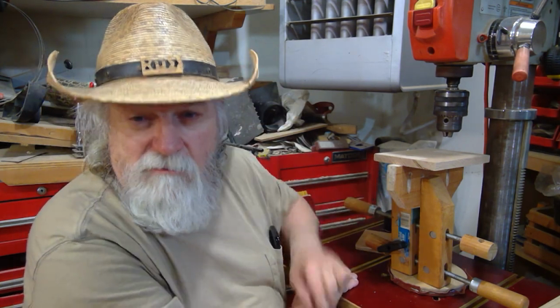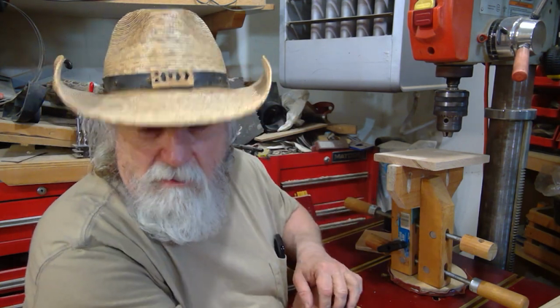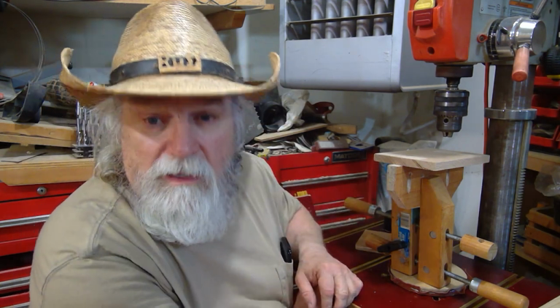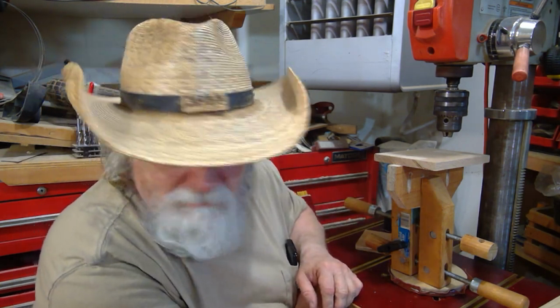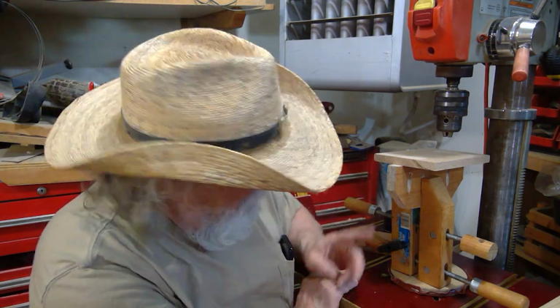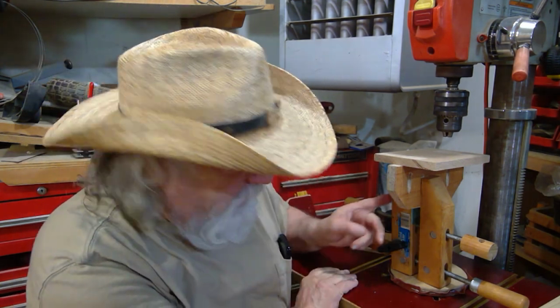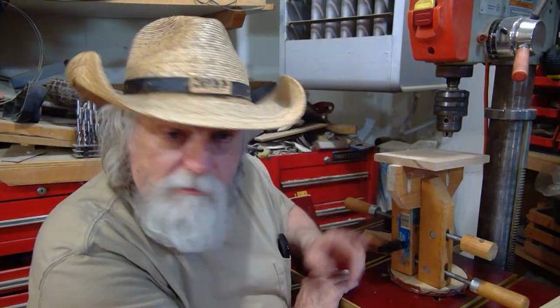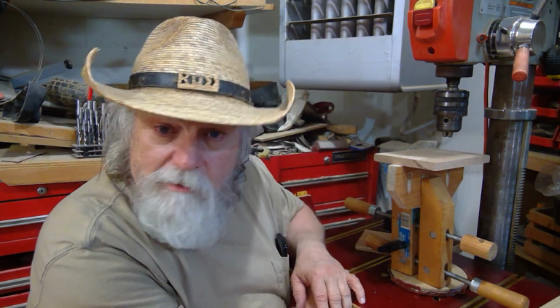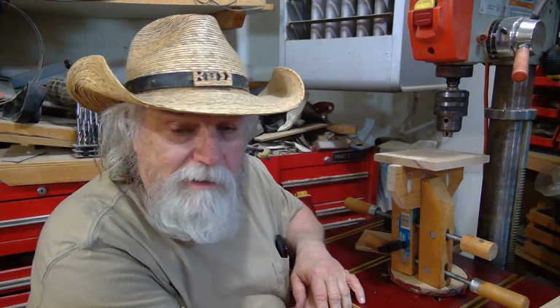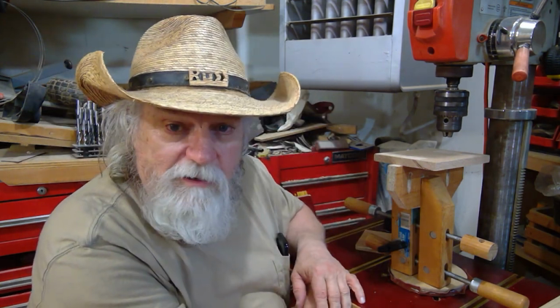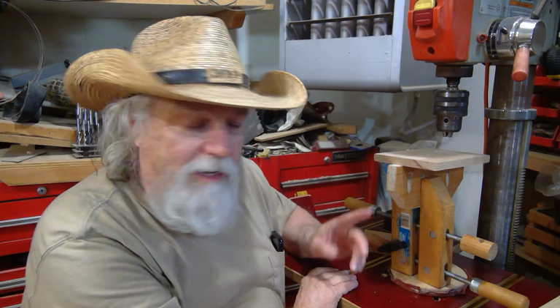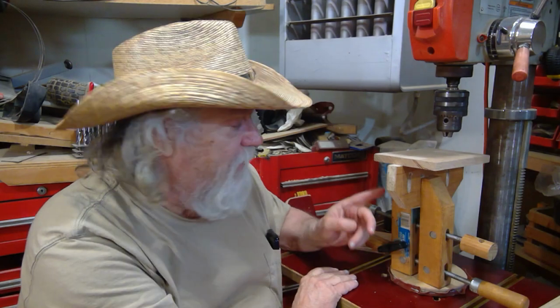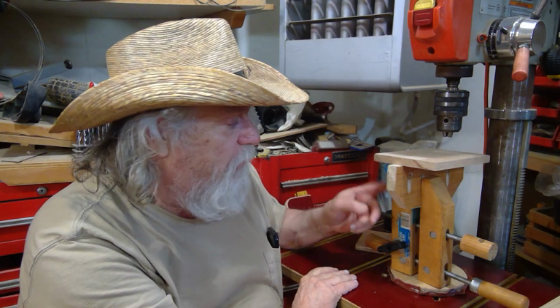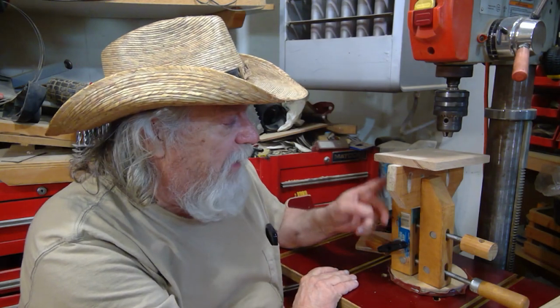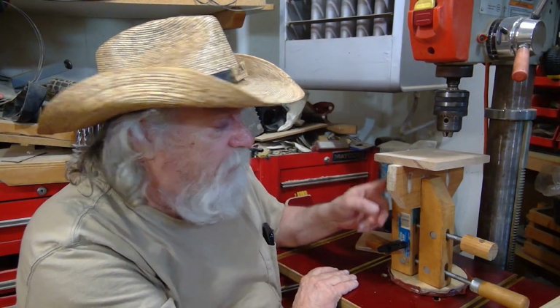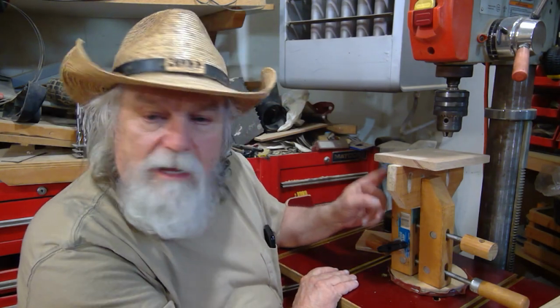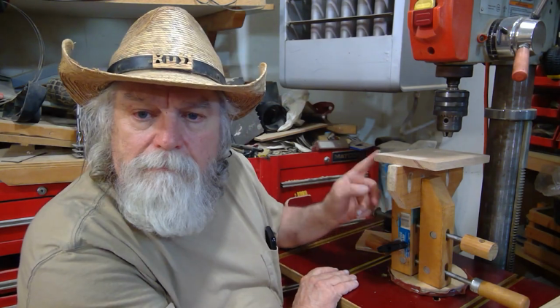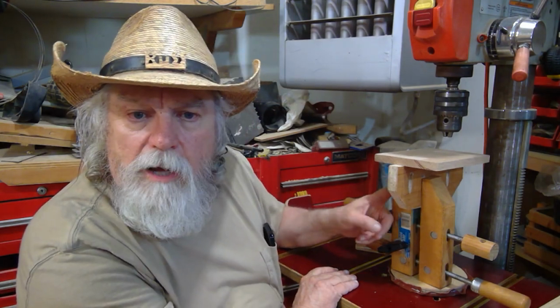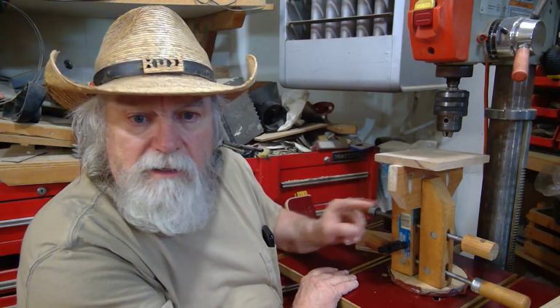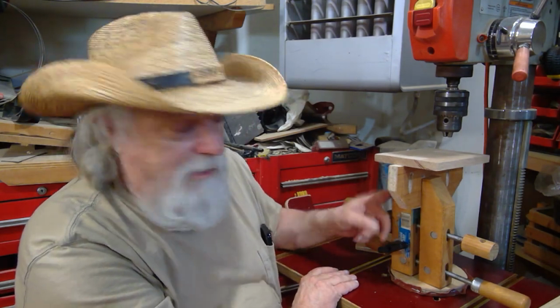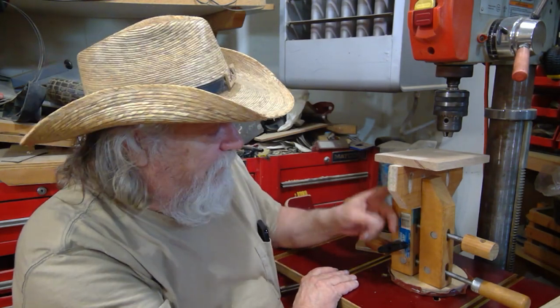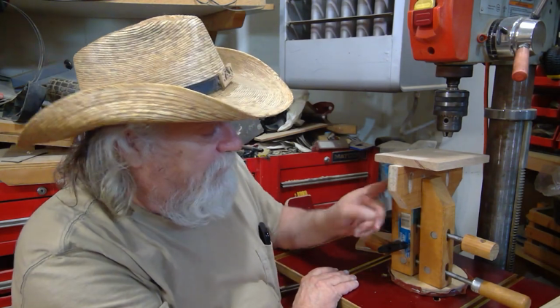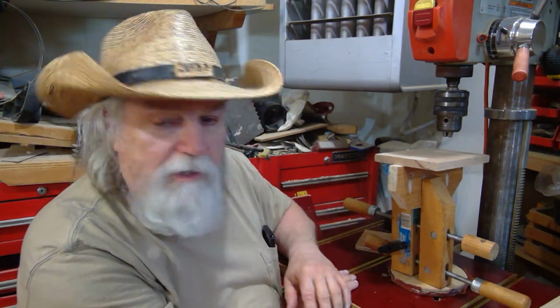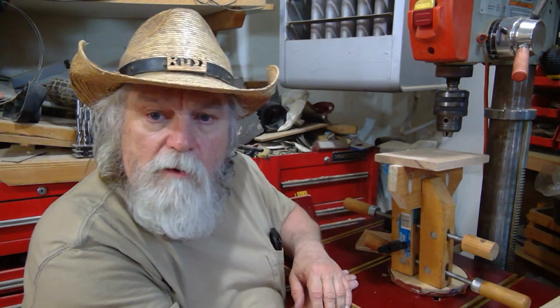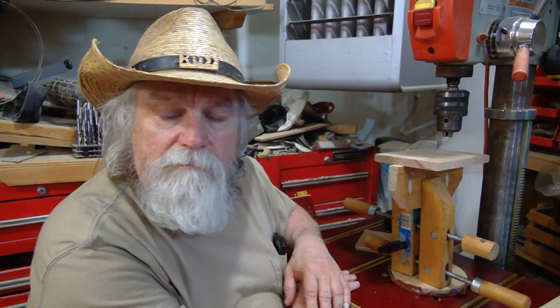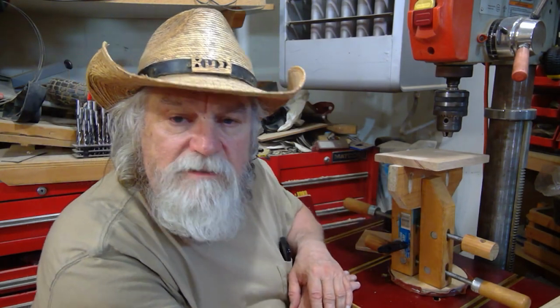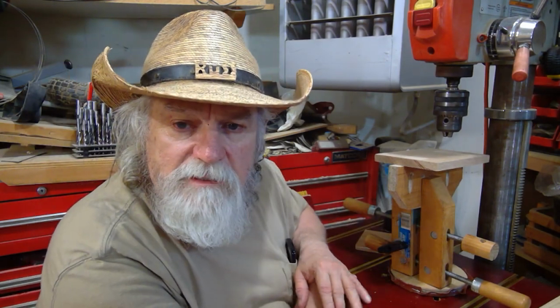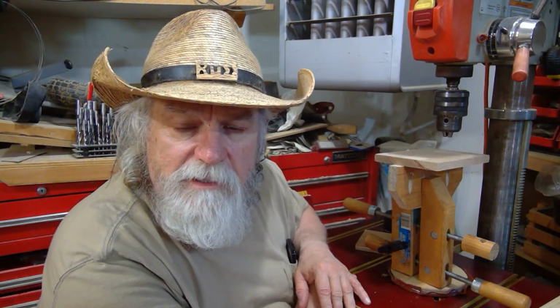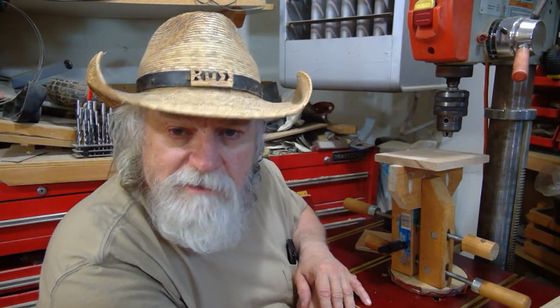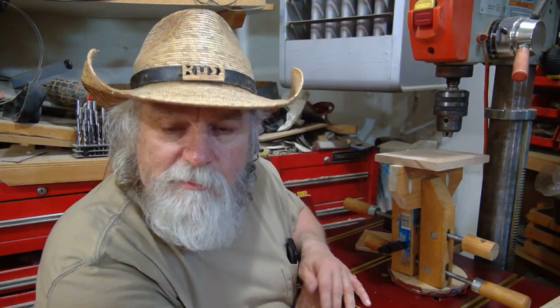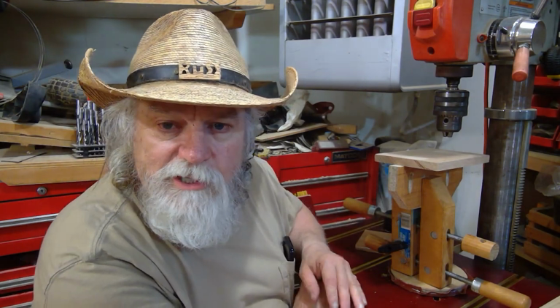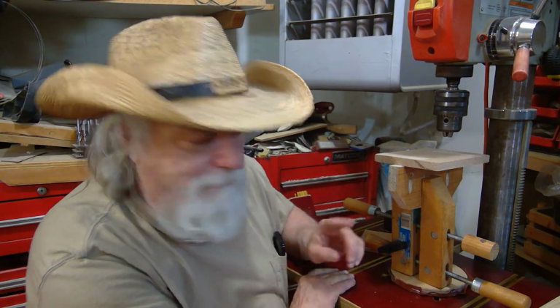Let's get to it — get your hand screw clamp bought, make your own, send me some pictures. I'd appreciate it.